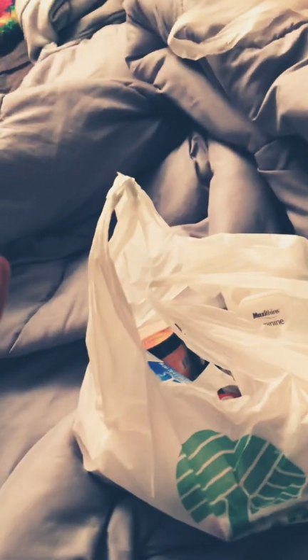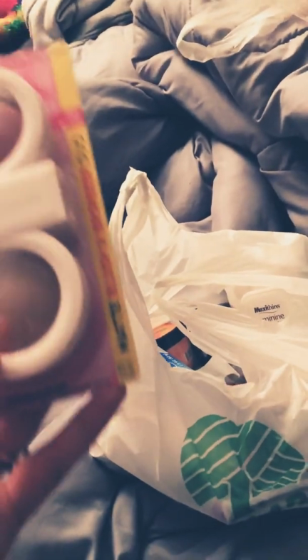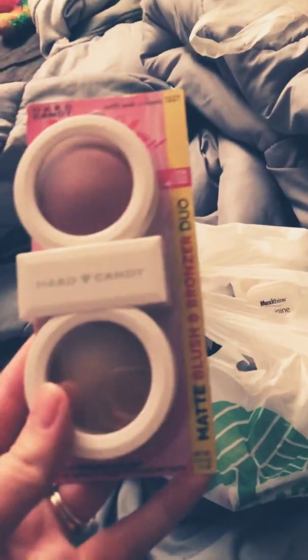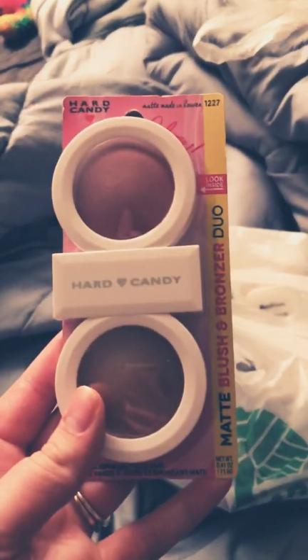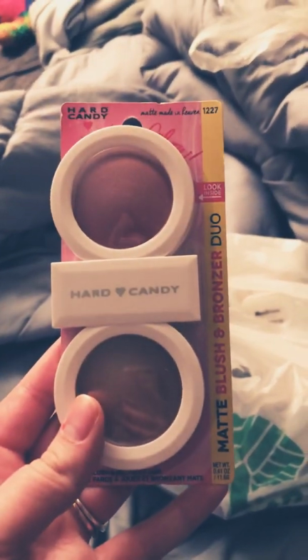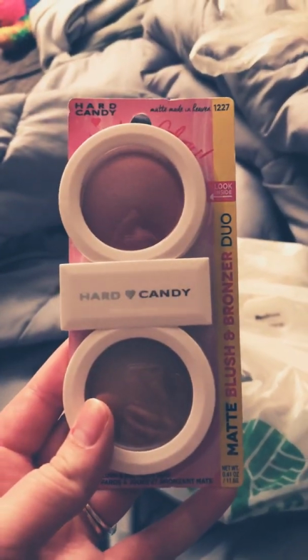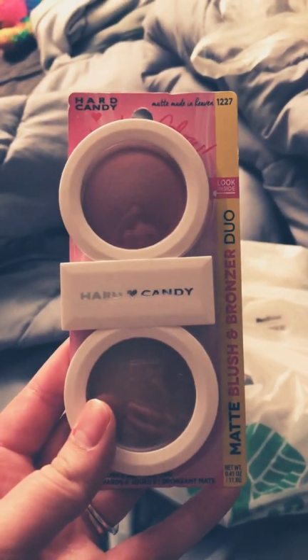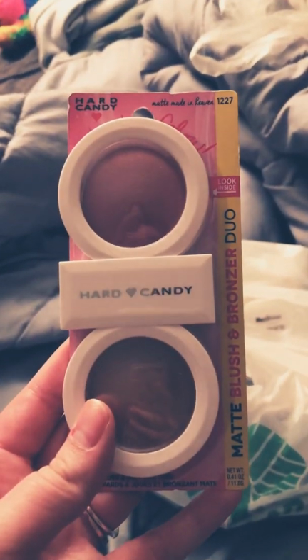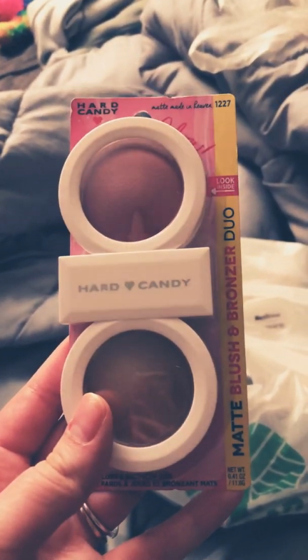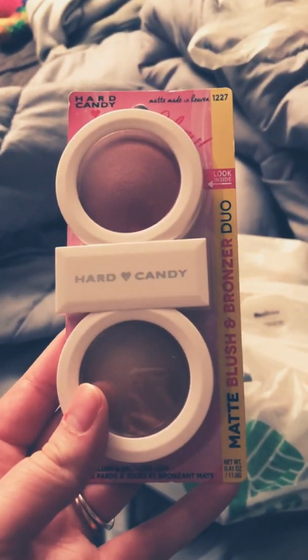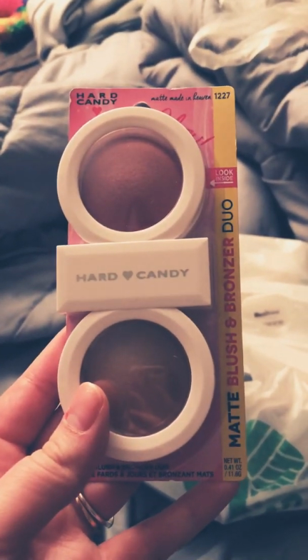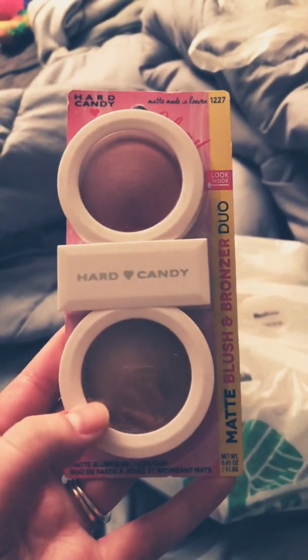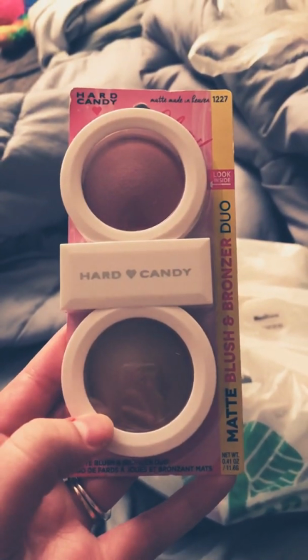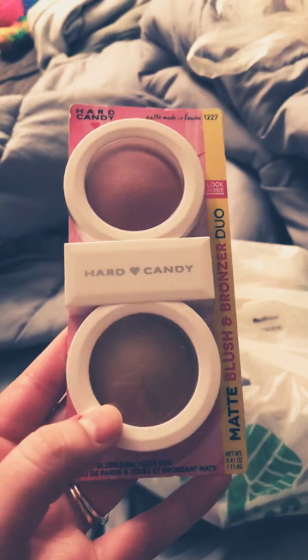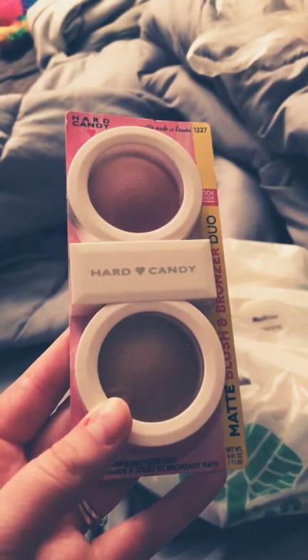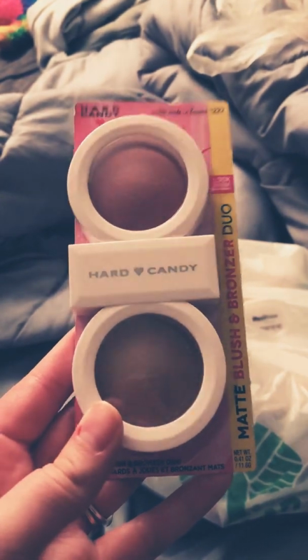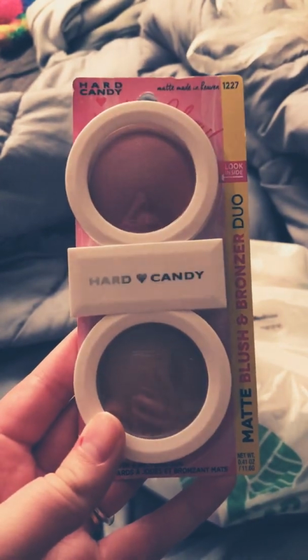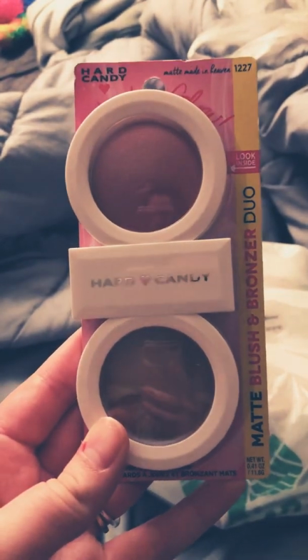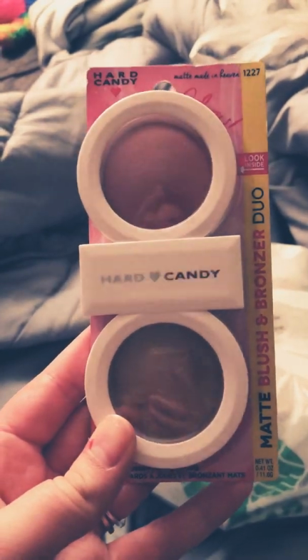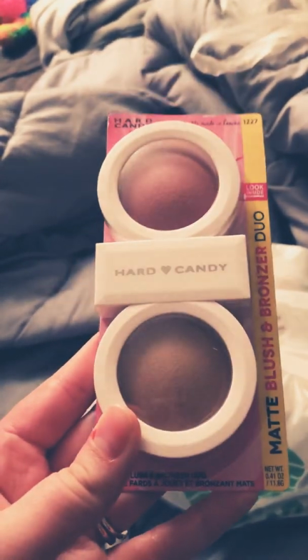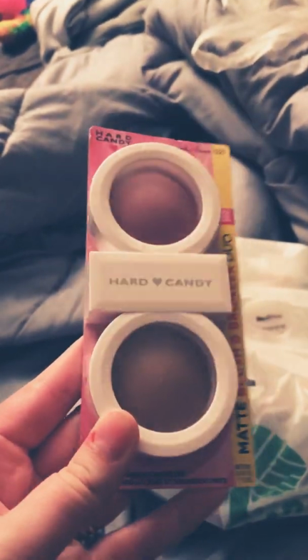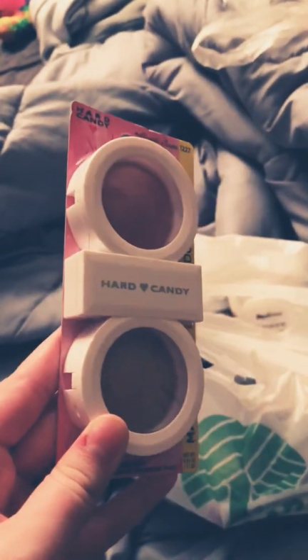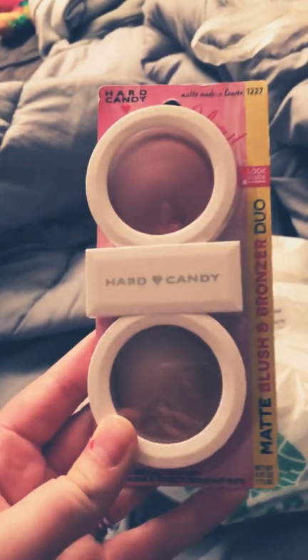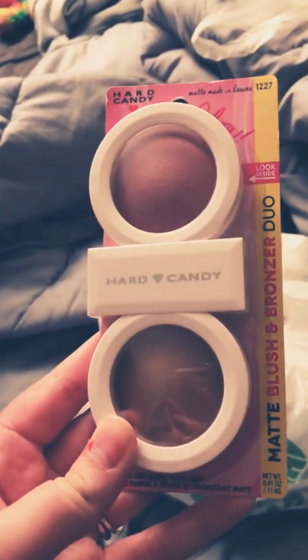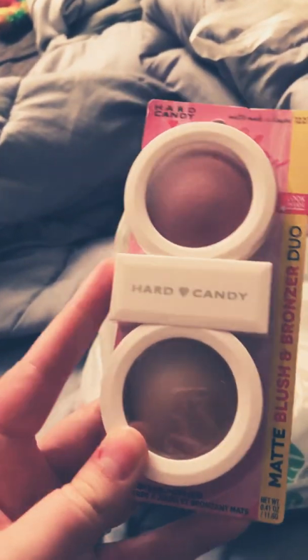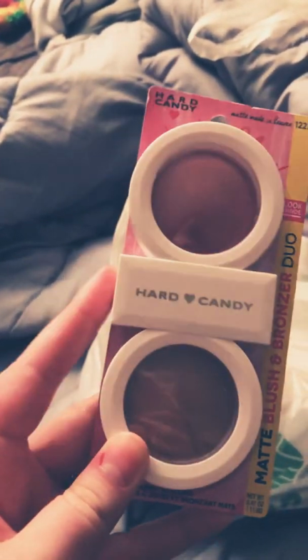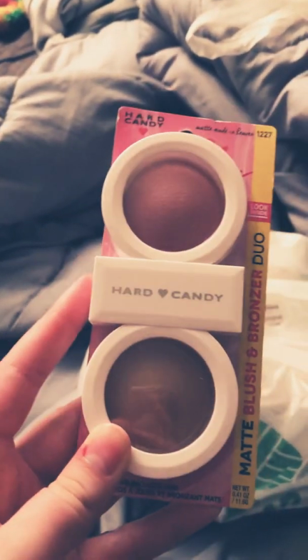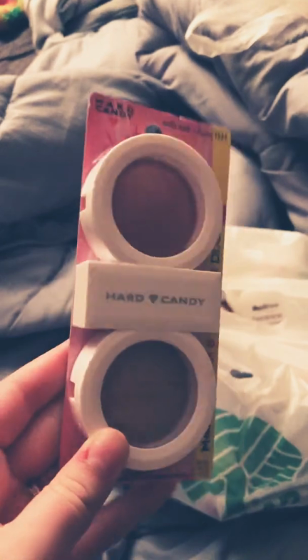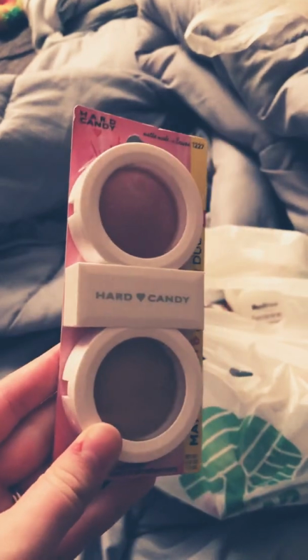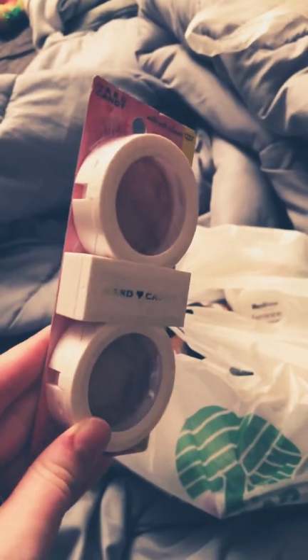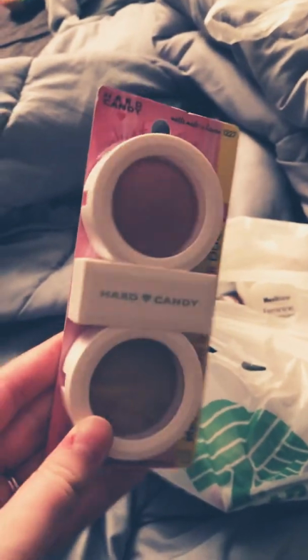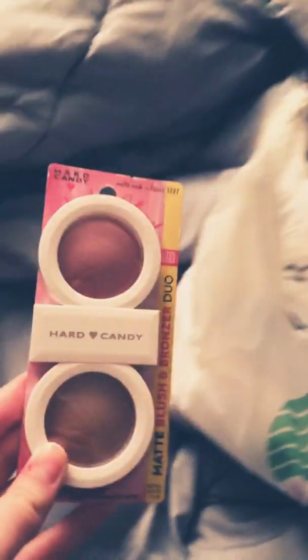Next I found these Hard Candy Blush and Bronzer Duos. So cute. I haven't seen really much of Hard Candy in my store so I had to pick these up.